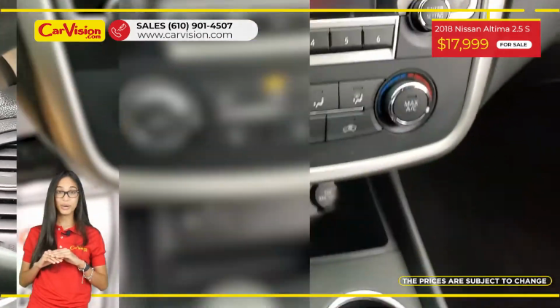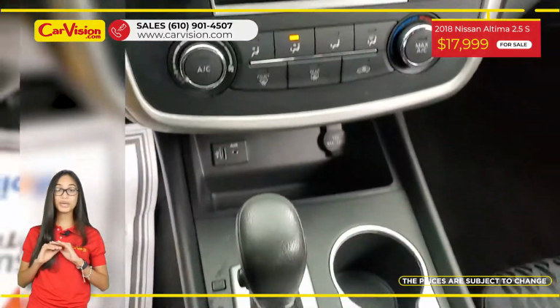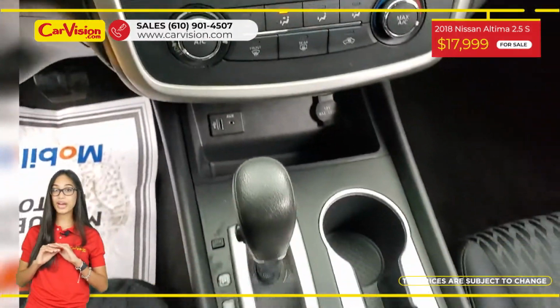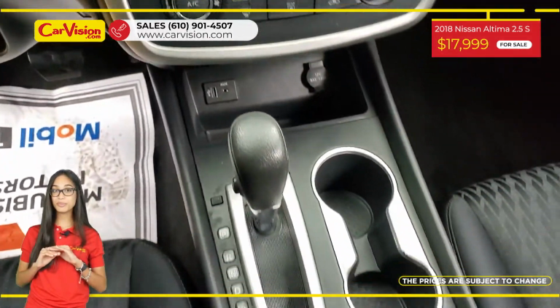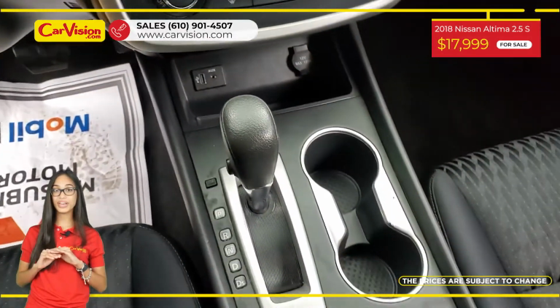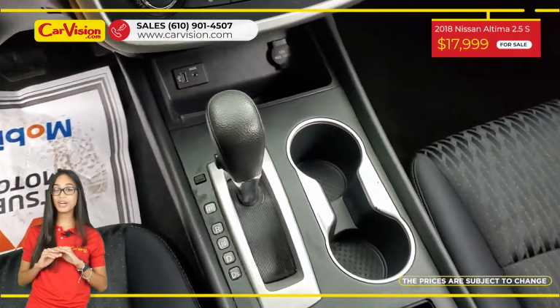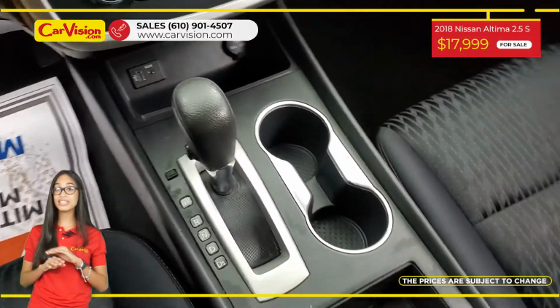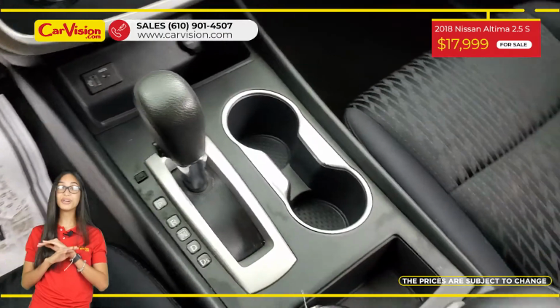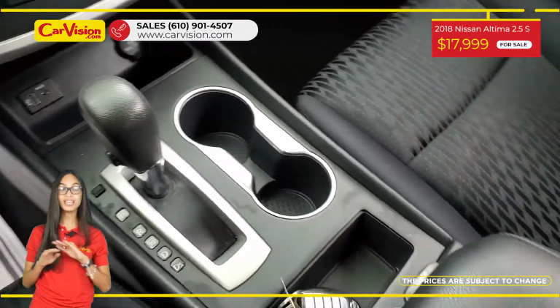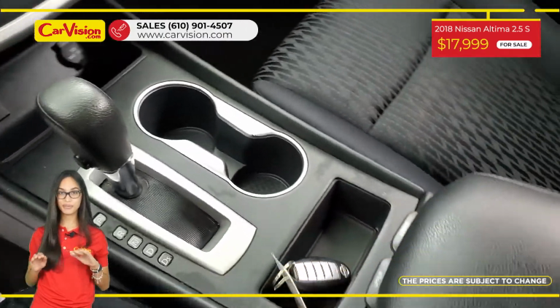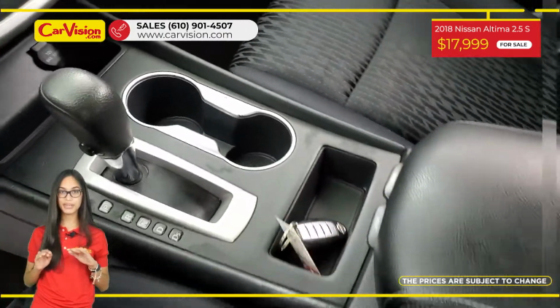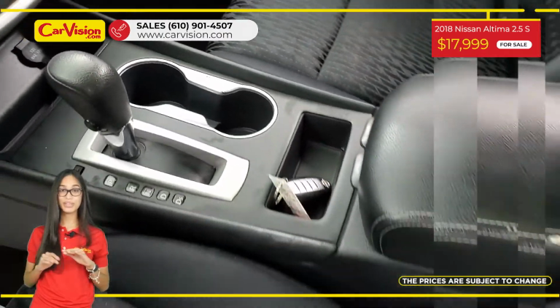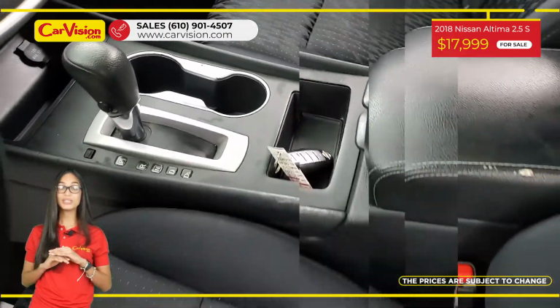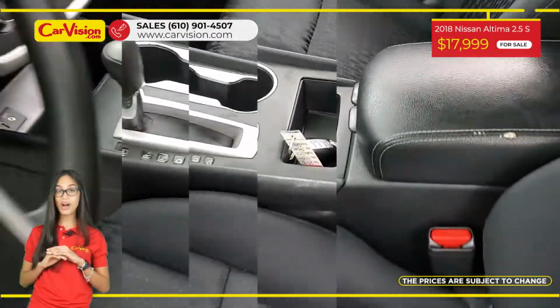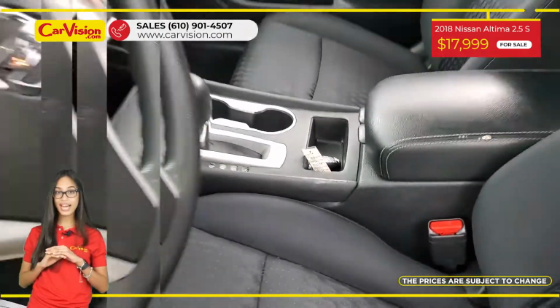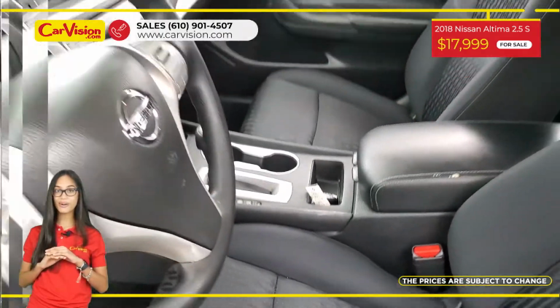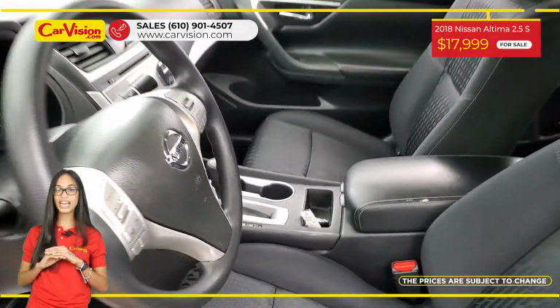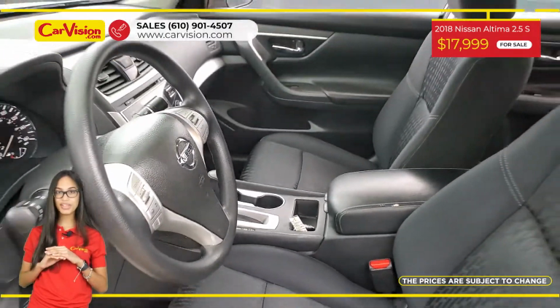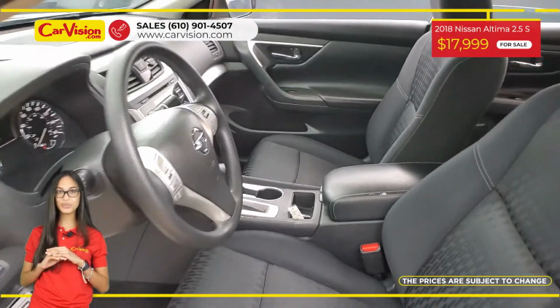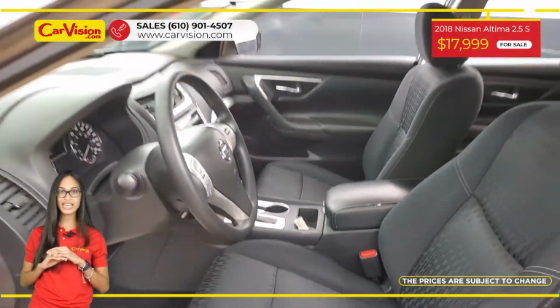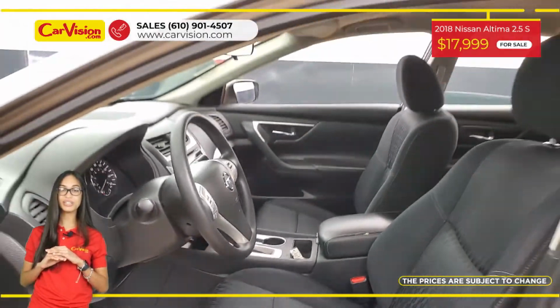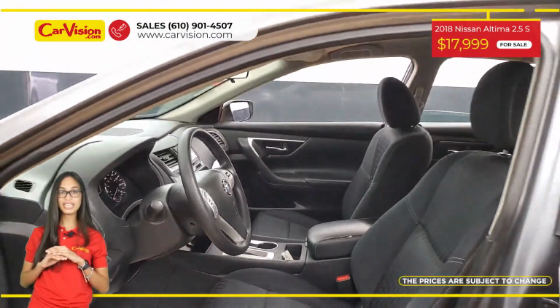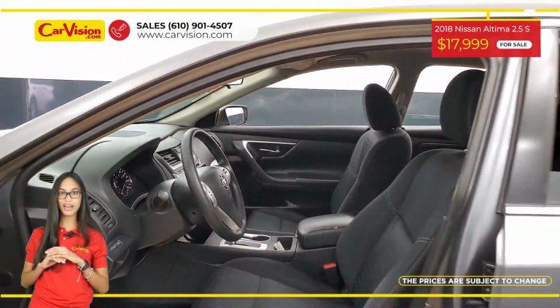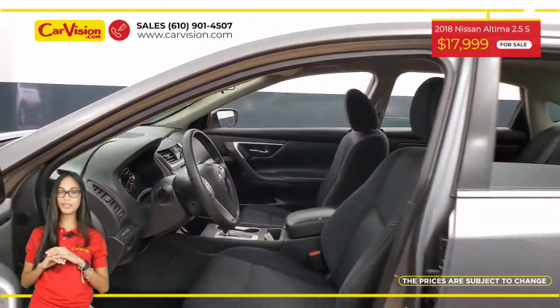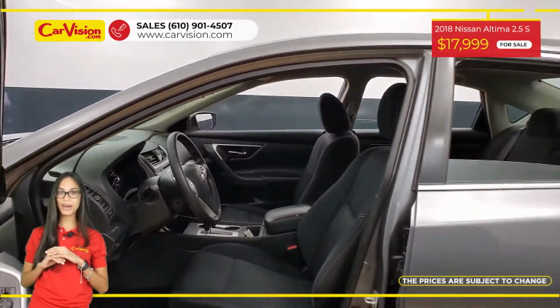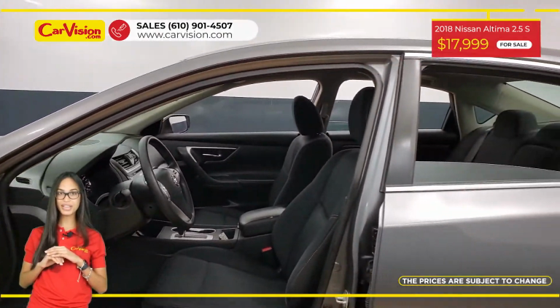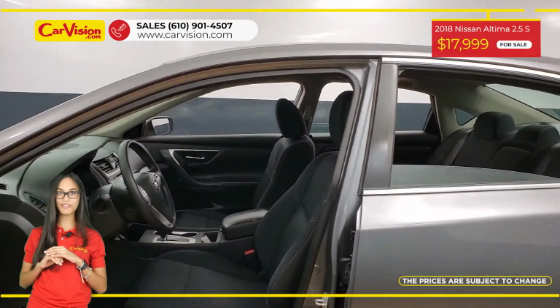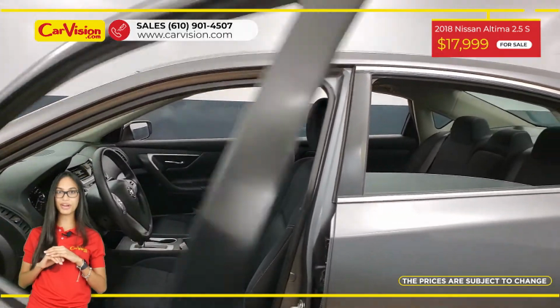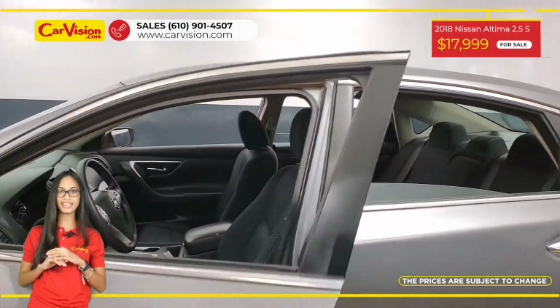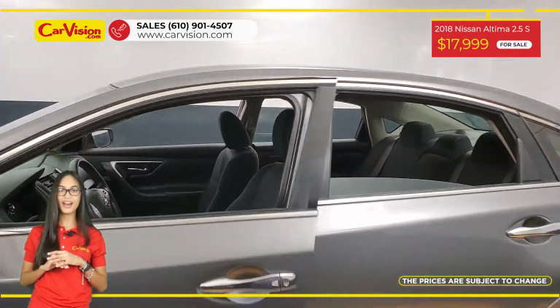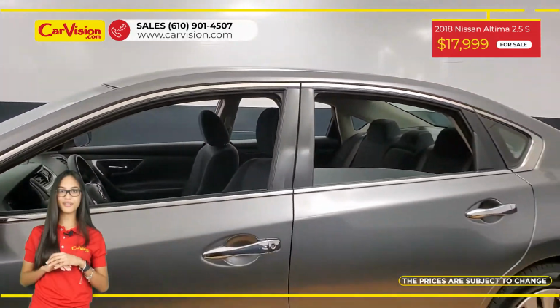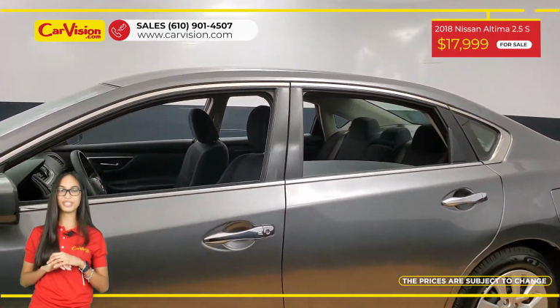We are proud to provide warranty for all of our vehicles. So call now or chat with us to schedule a test drive with the pioneer of the market, CarVision.